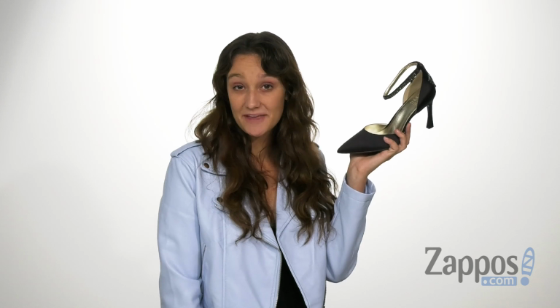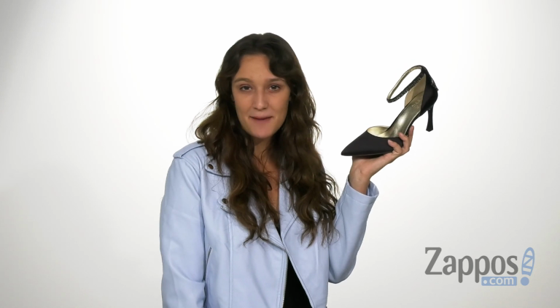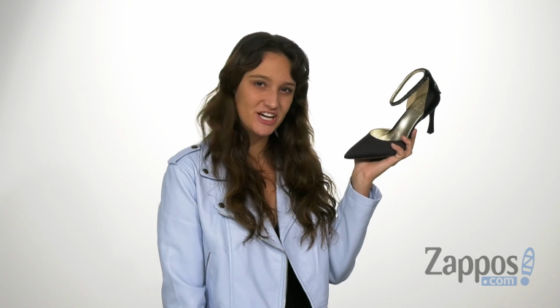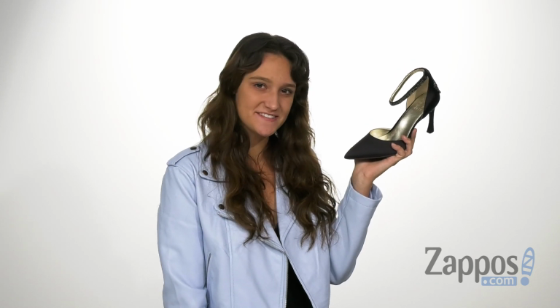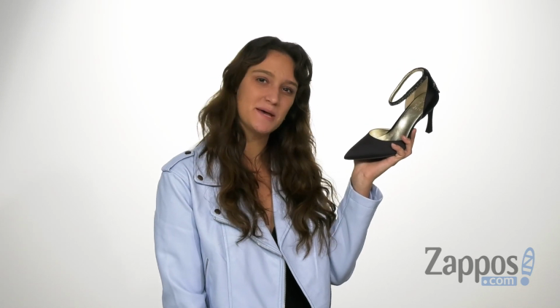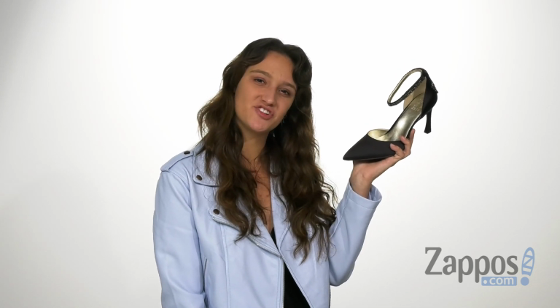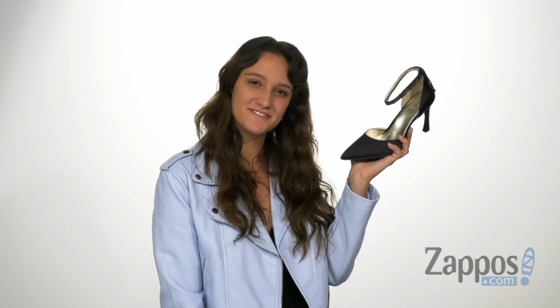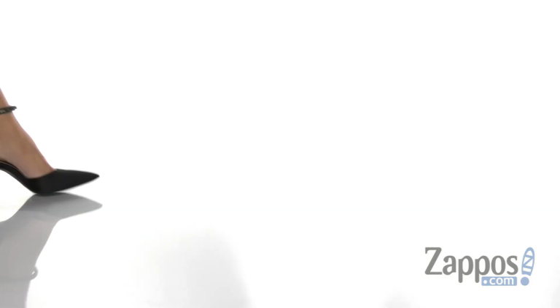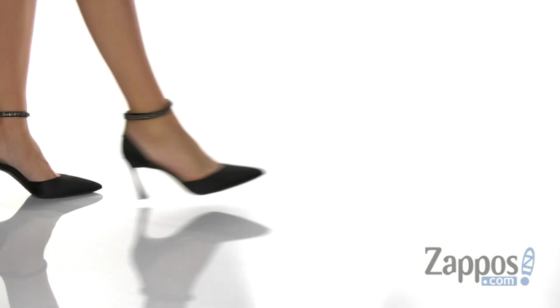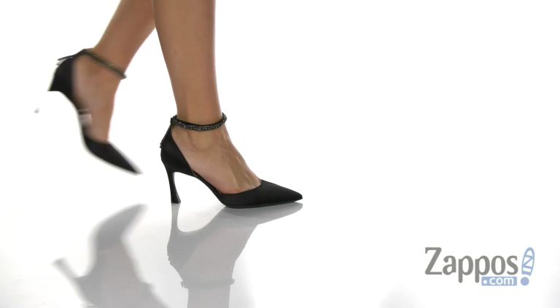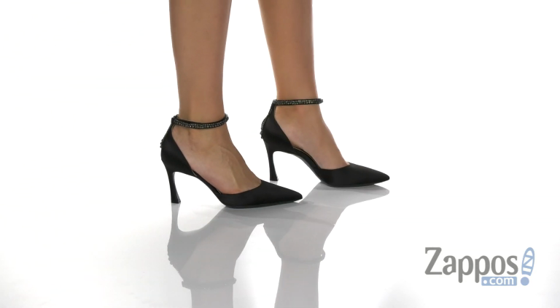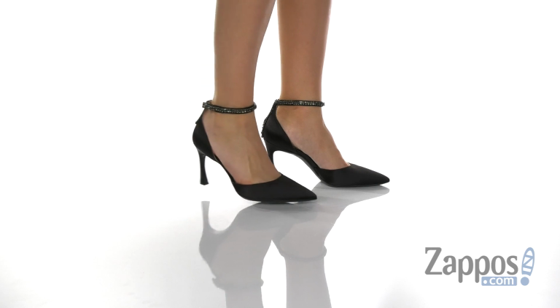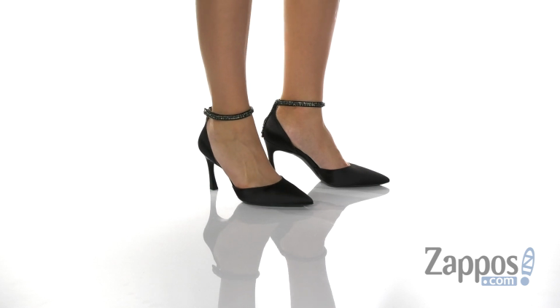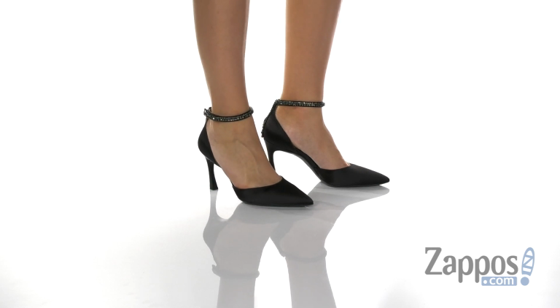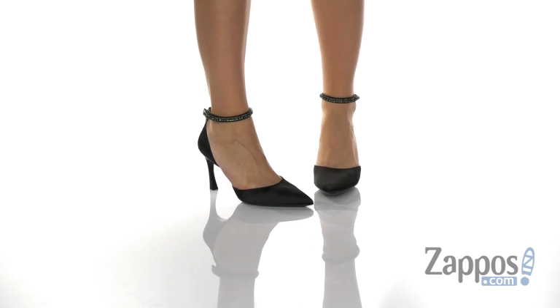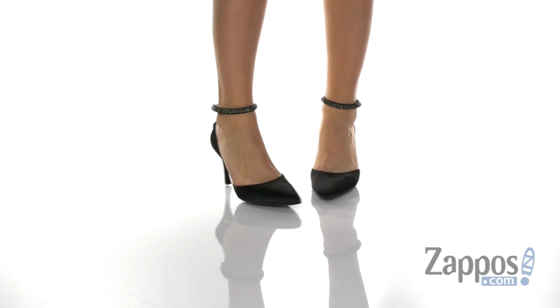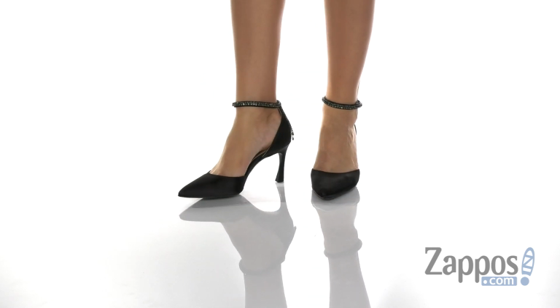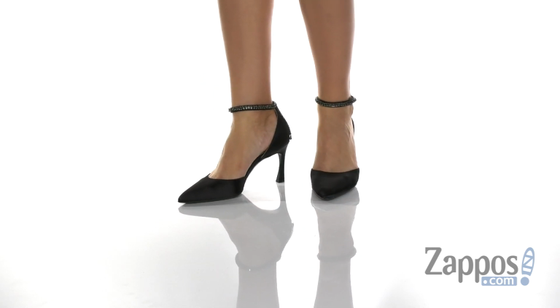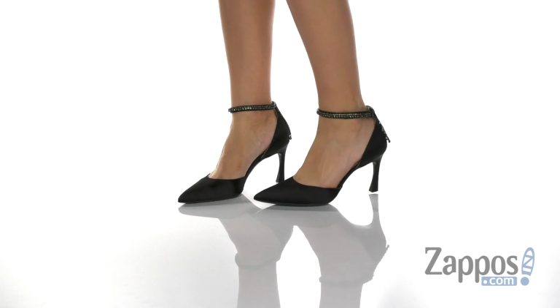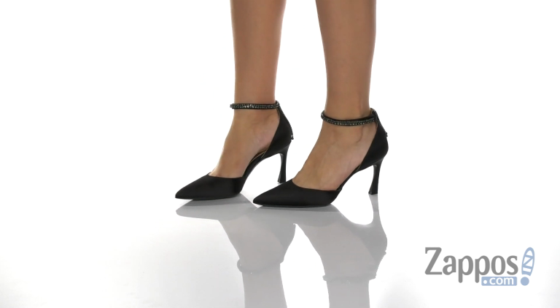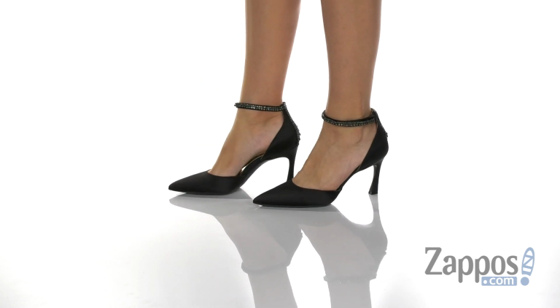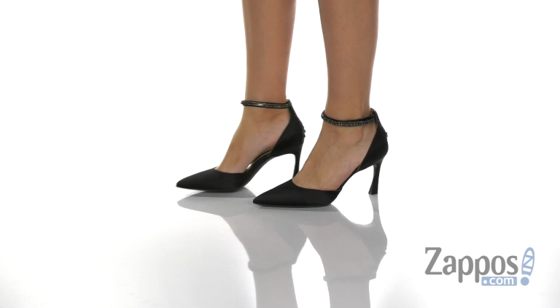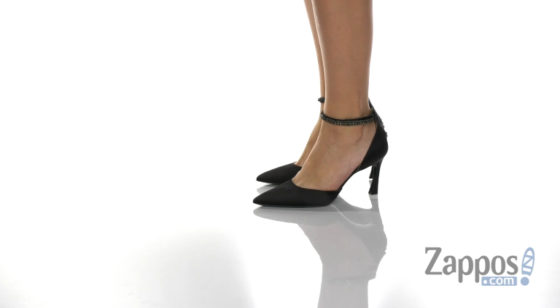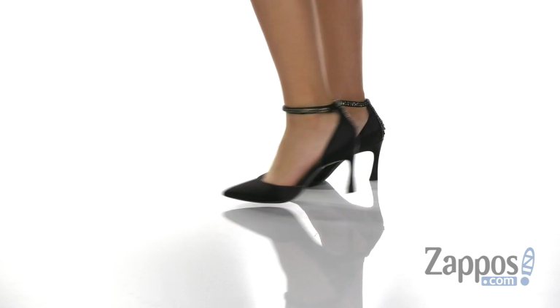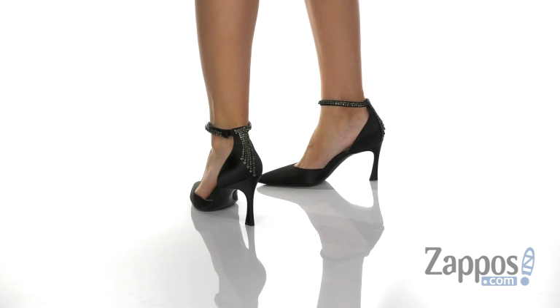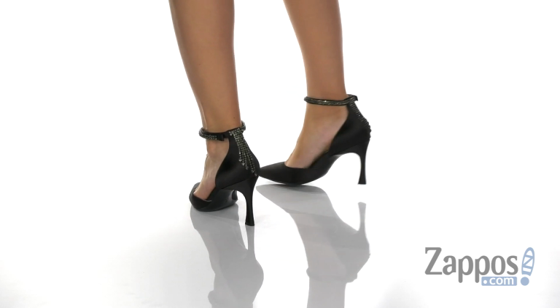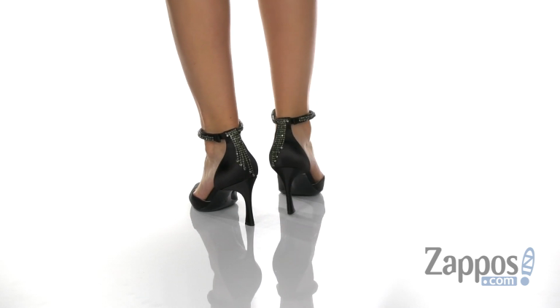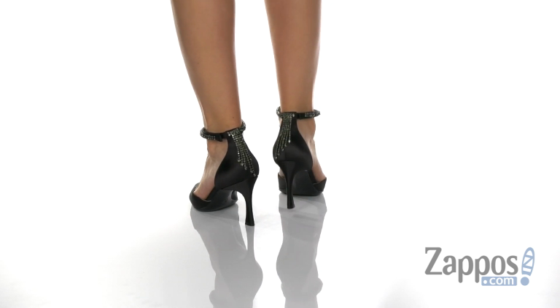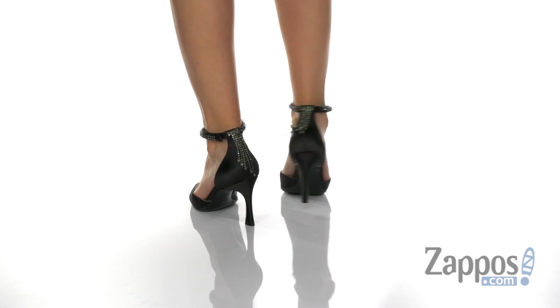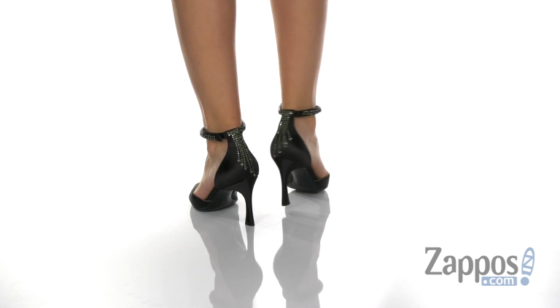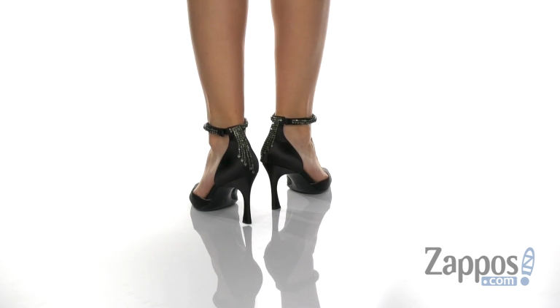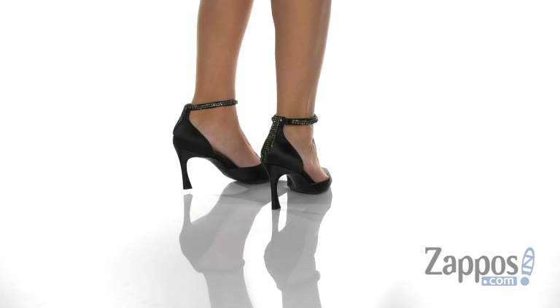Abigail from Zappos here, and this is Alyssa by Naturalizer. These awesome heels are crafted with a leather upper and they have a rhinestone adorned heel with an ankle strap.